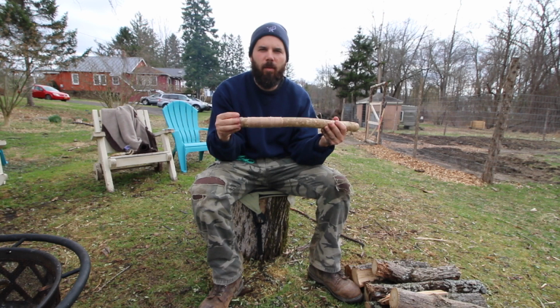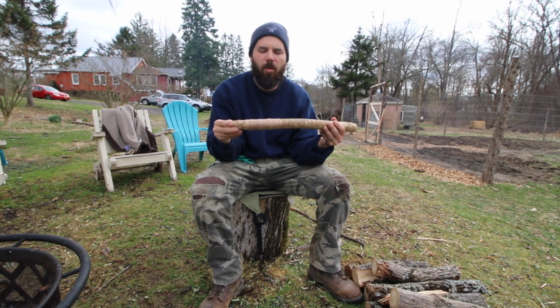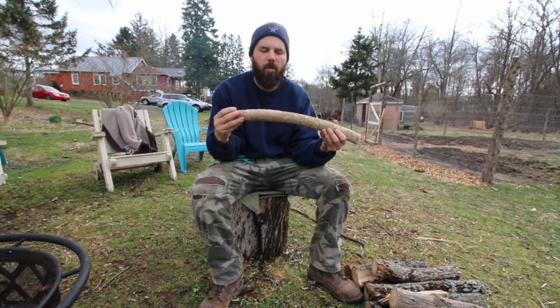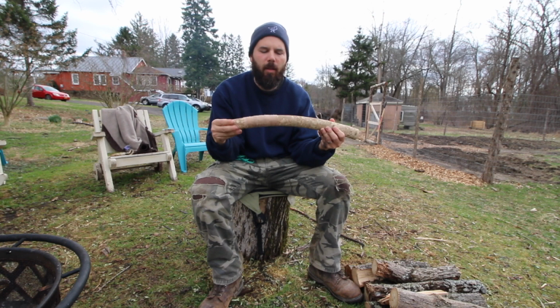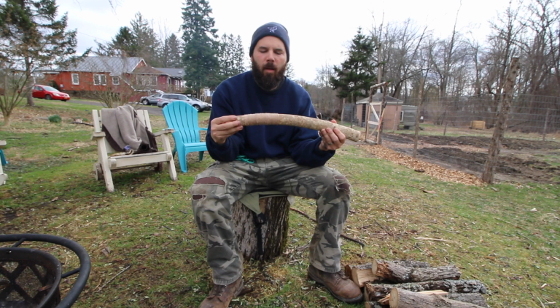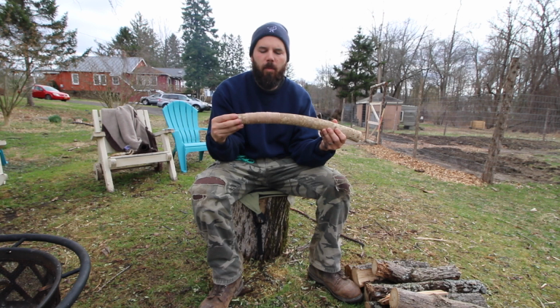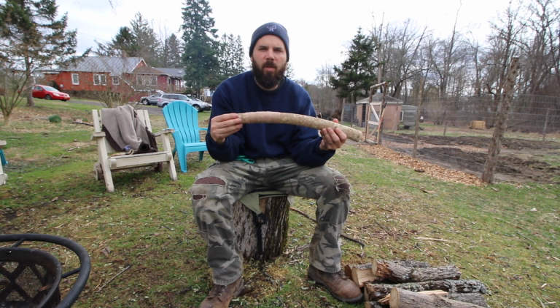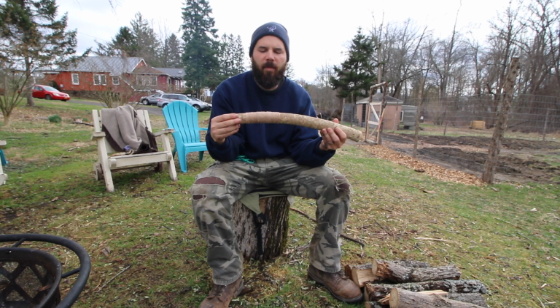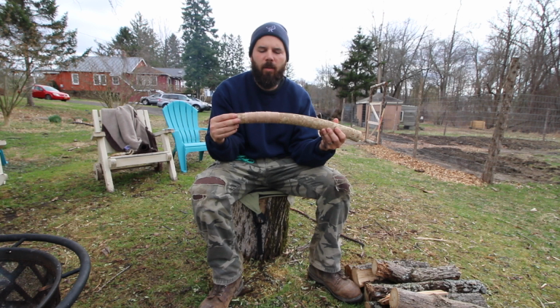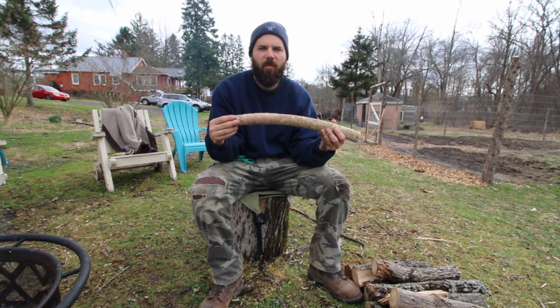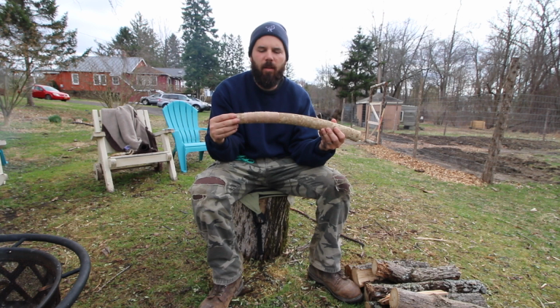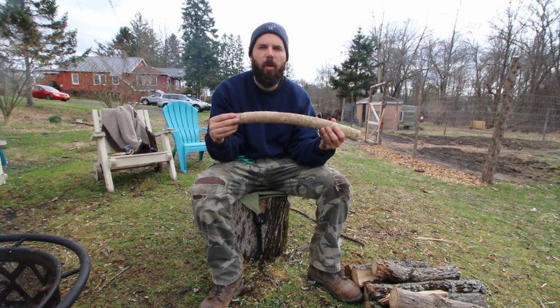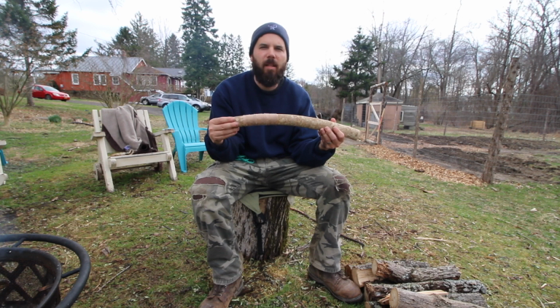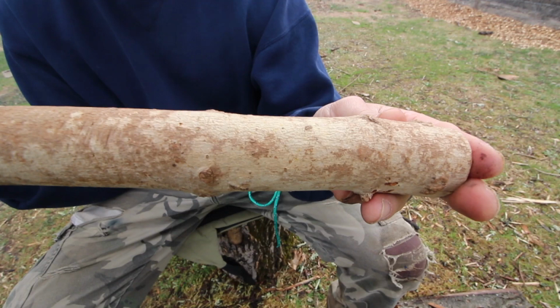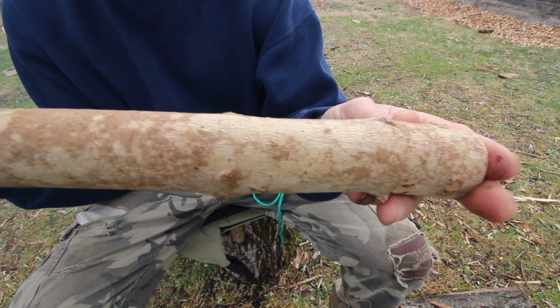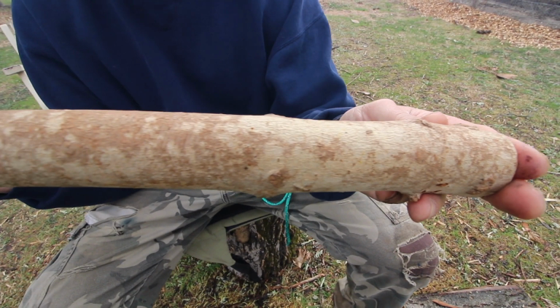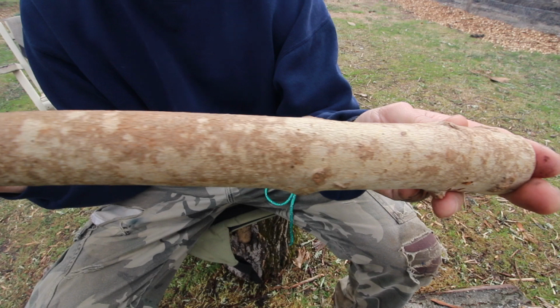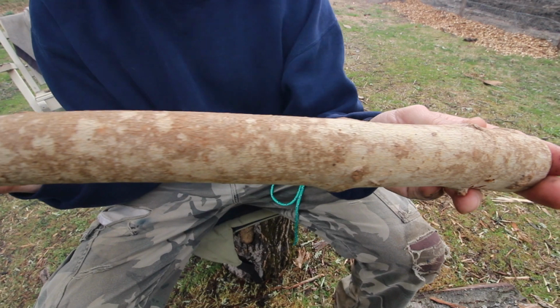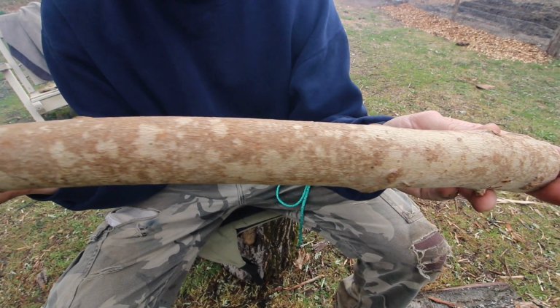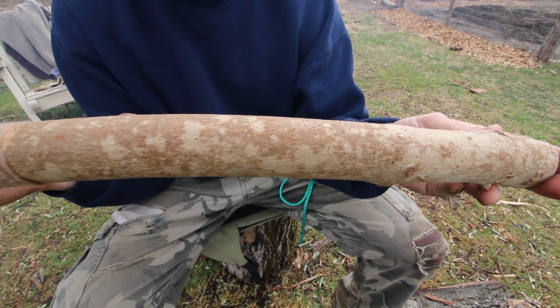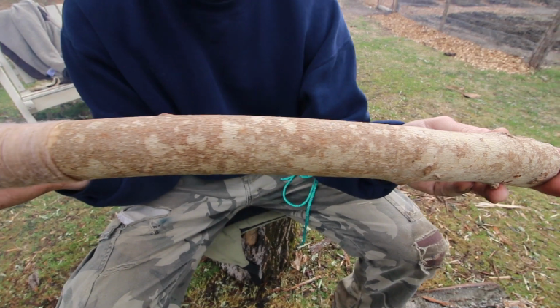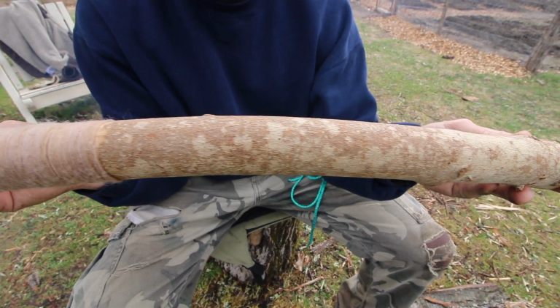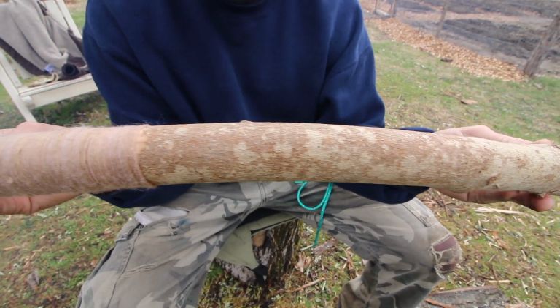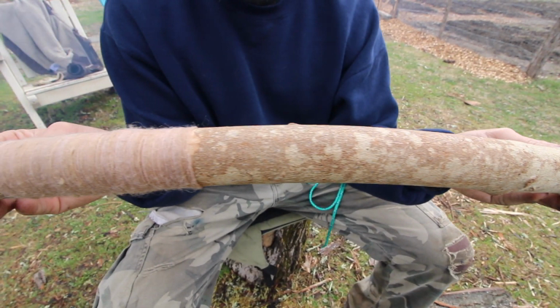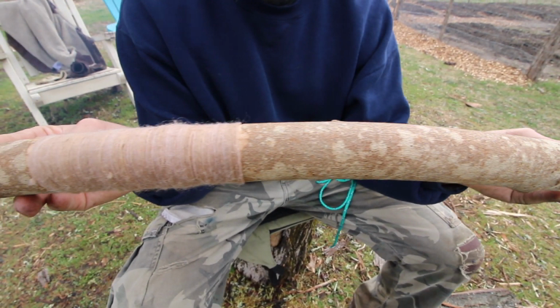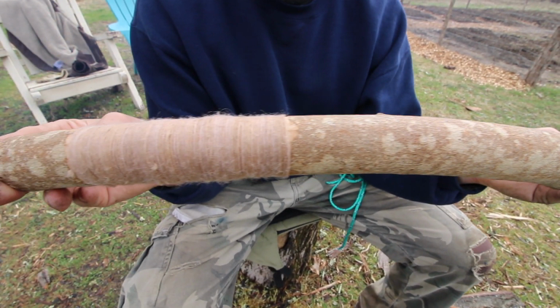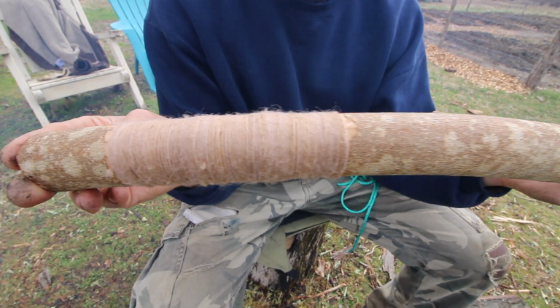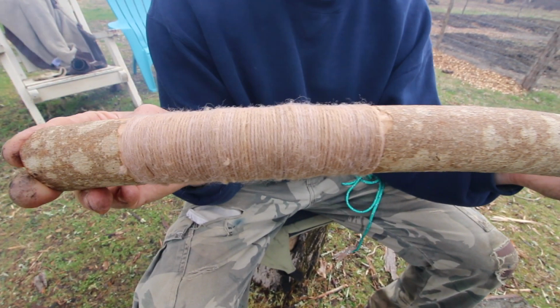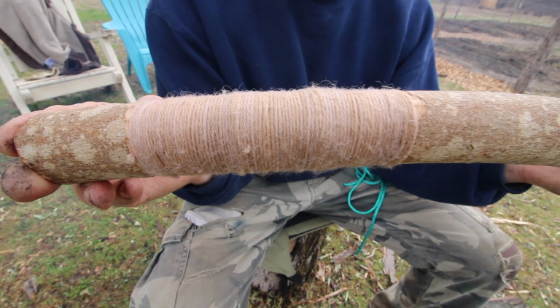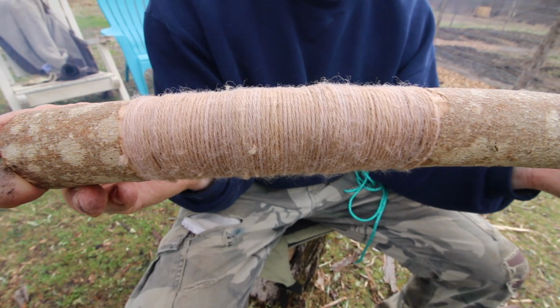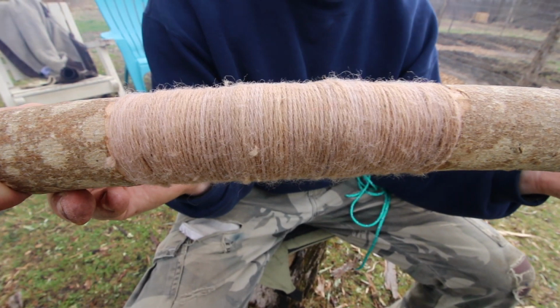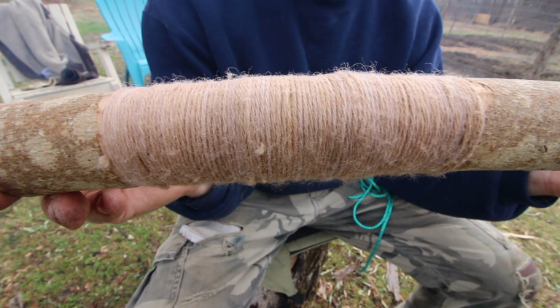I'm going to show you how to do a wrapping, and you can use this kind of handle wrapping for anything — for a basket, for a bow handle. It's just a very simple technique, and I'm going to show you the piece of string on how to make a wrapping.